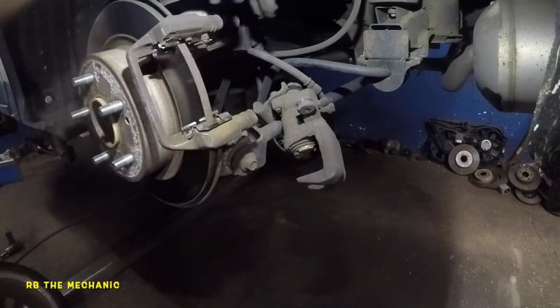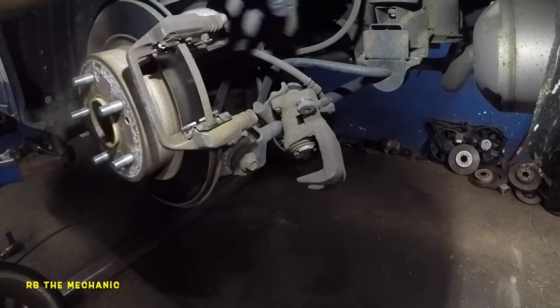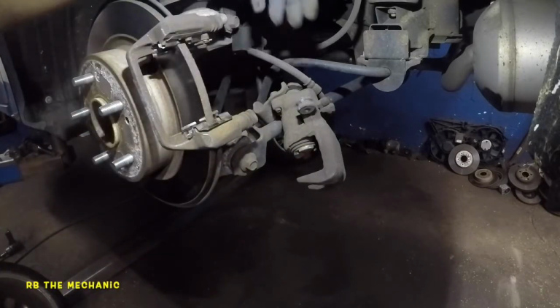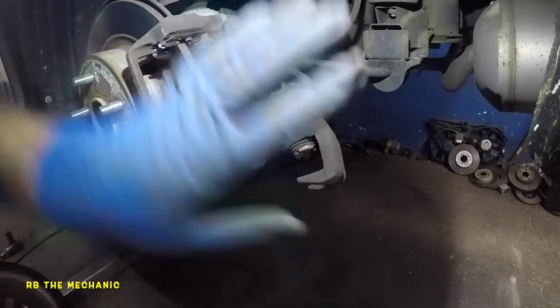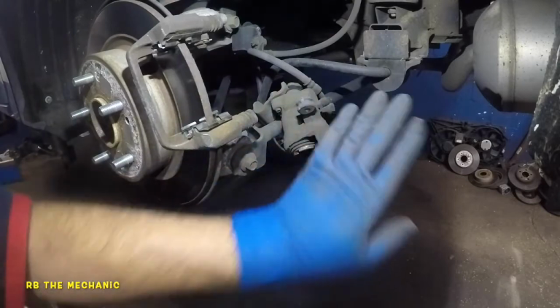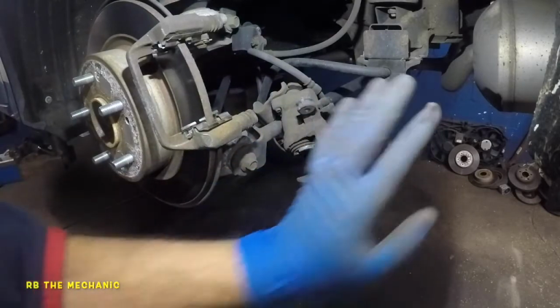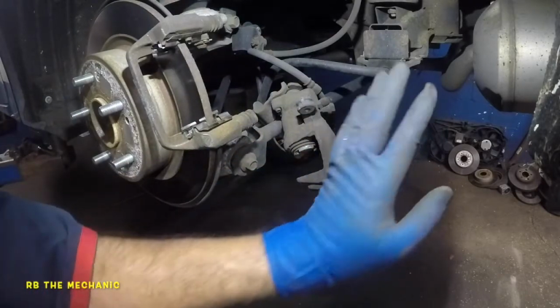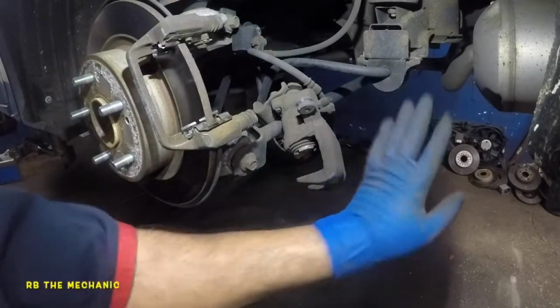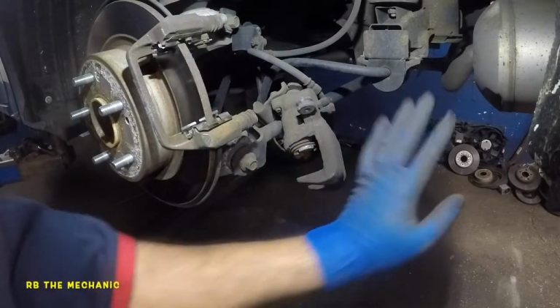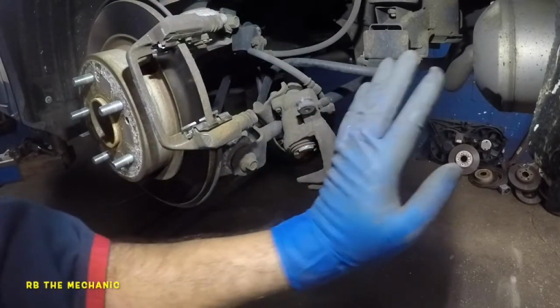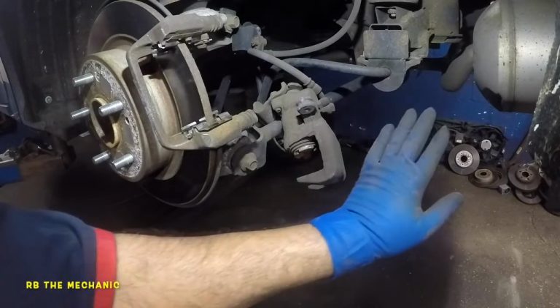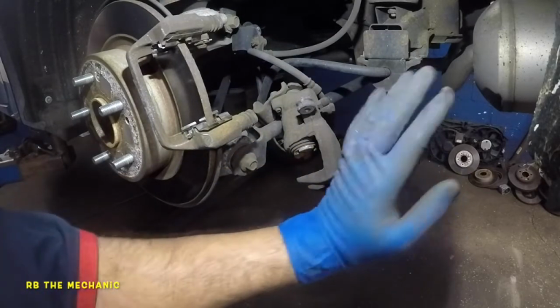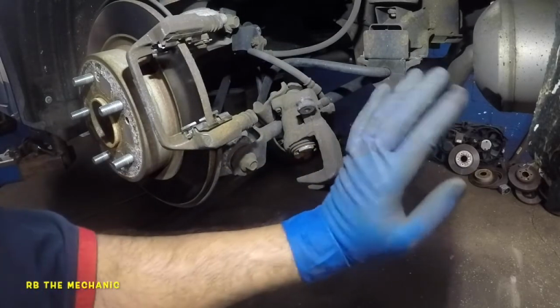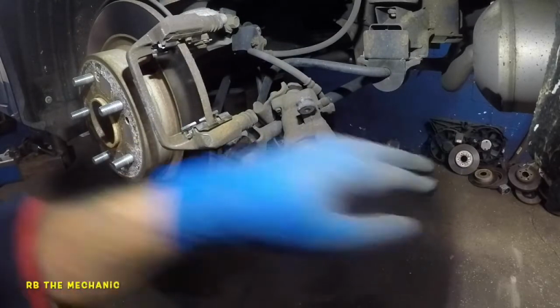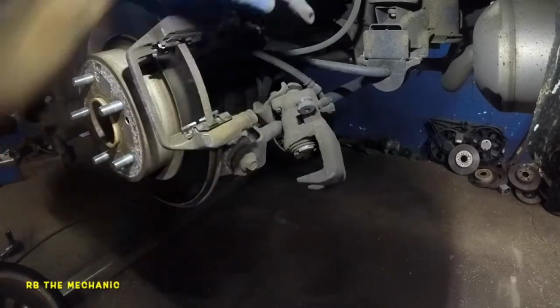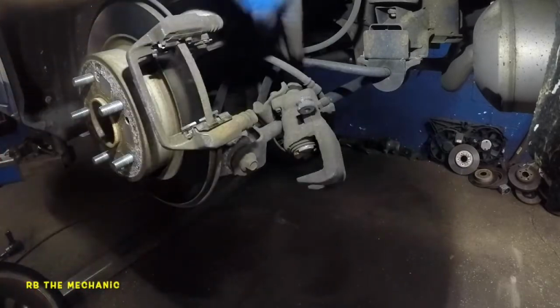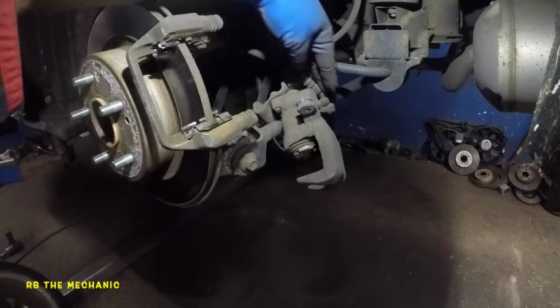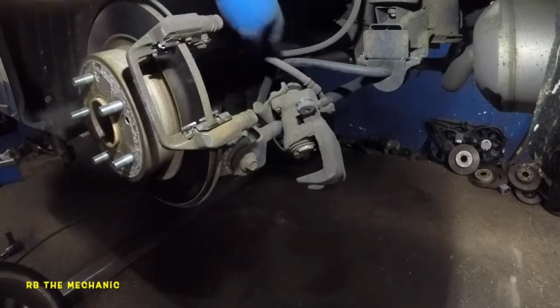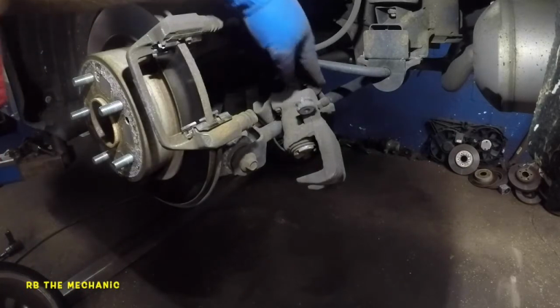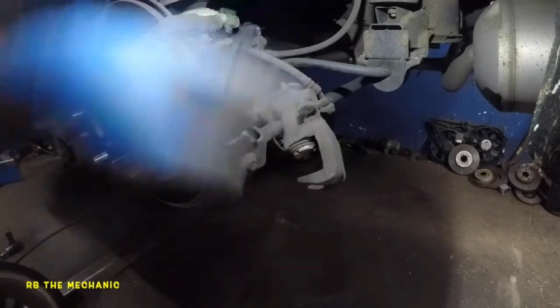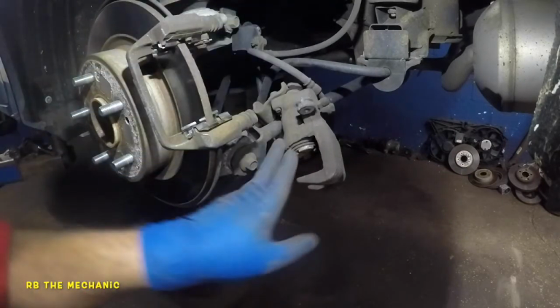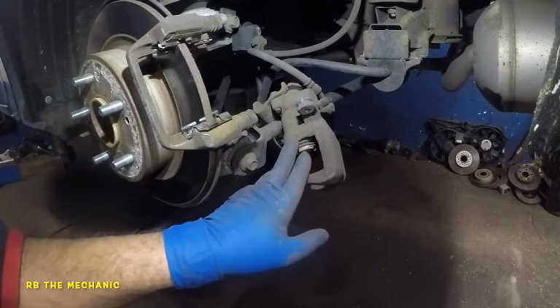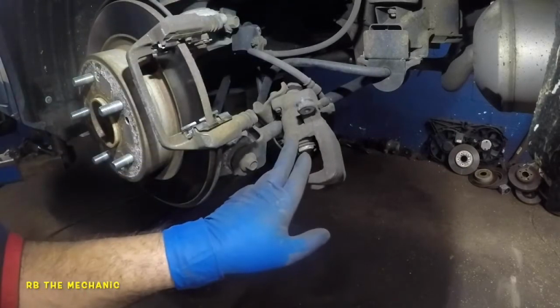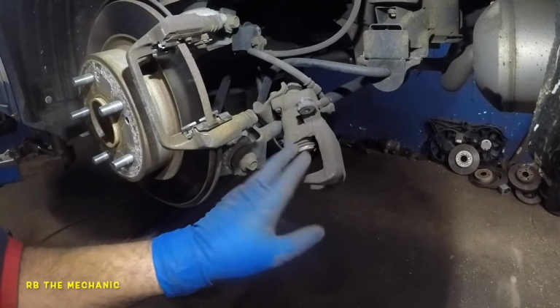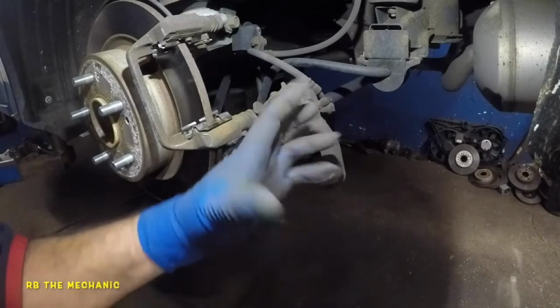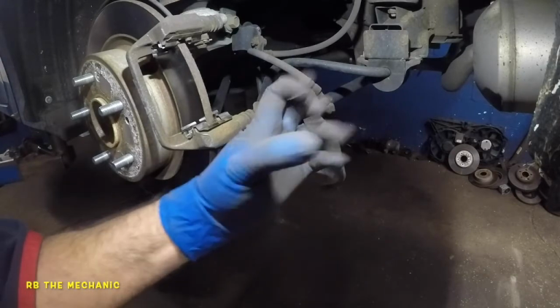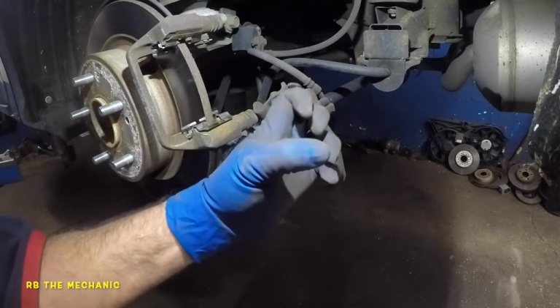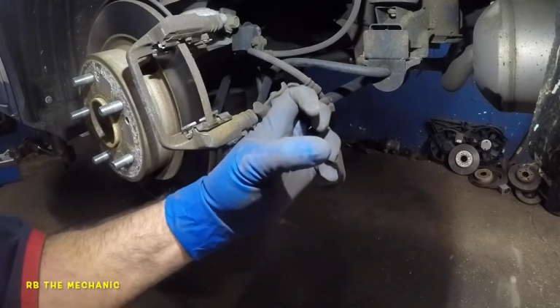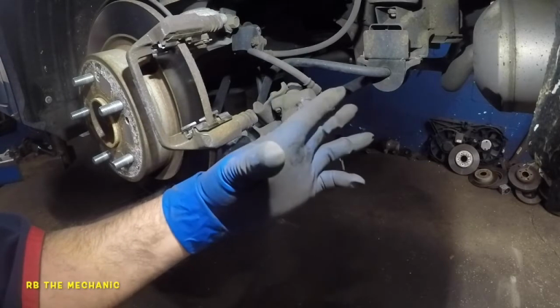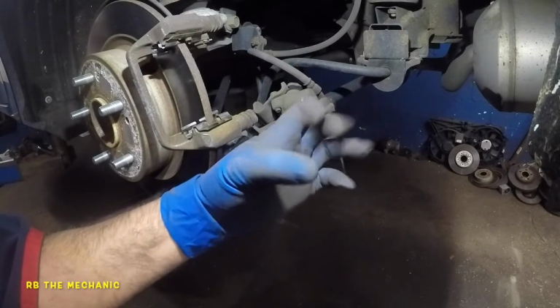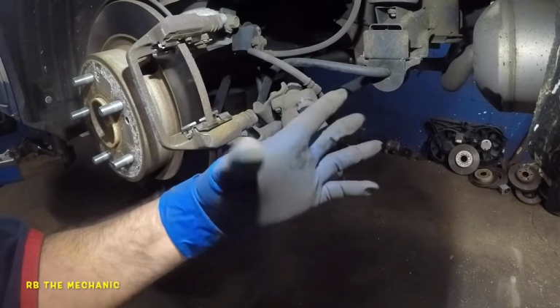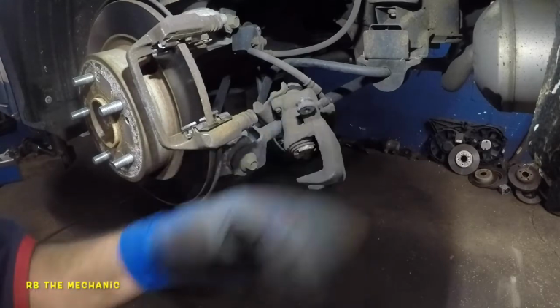And when you press your regular hydraulic foot brake, the hydraulic system is working to compress this to grab the brakes on and off.